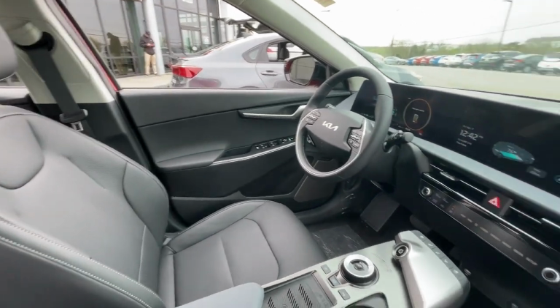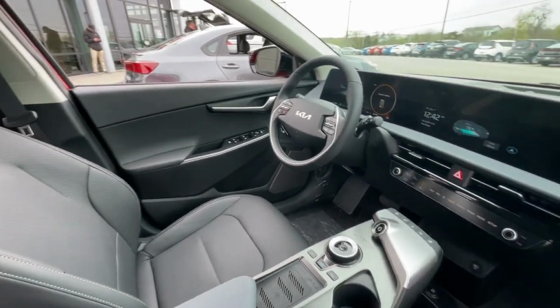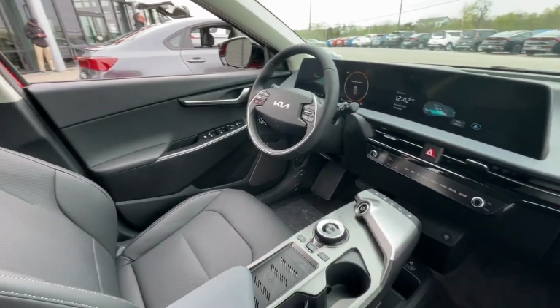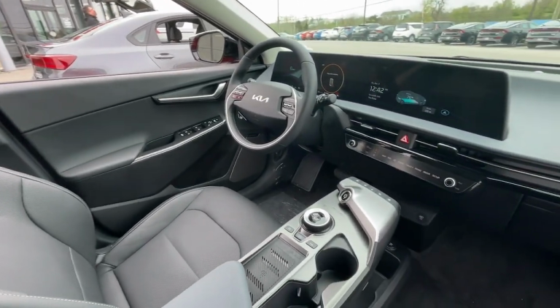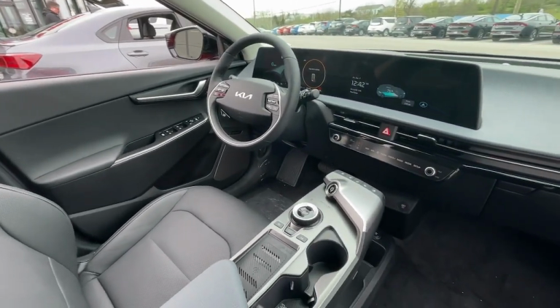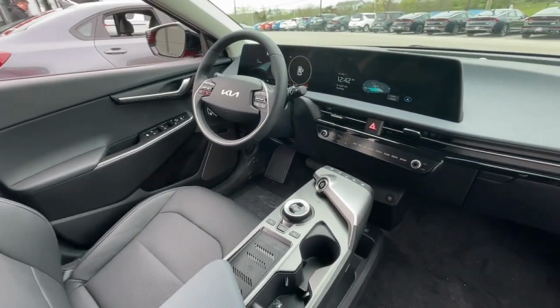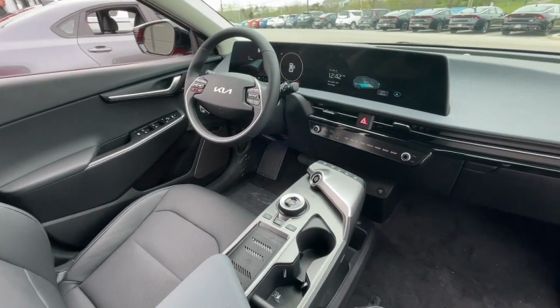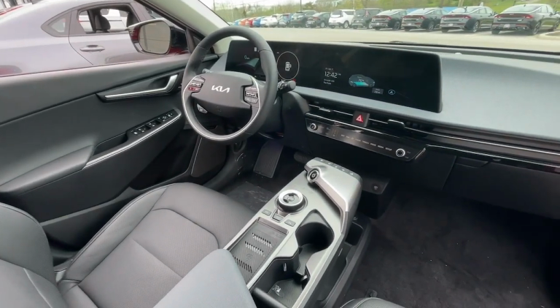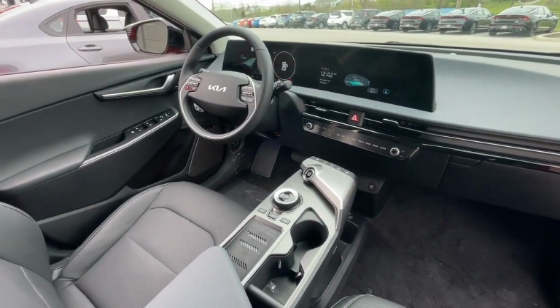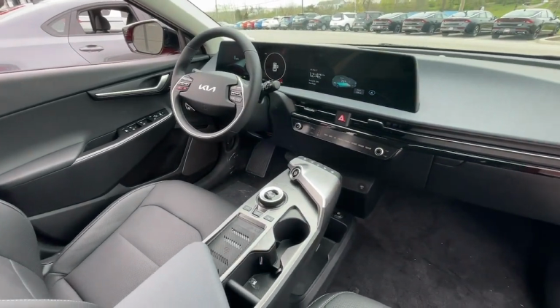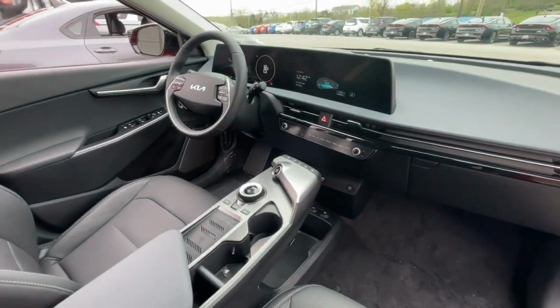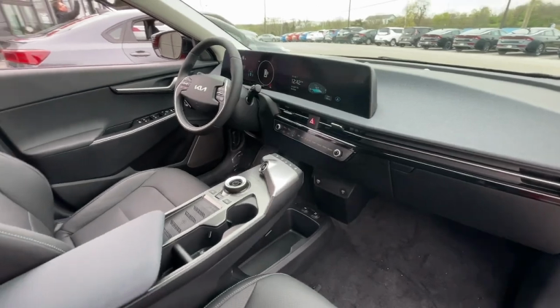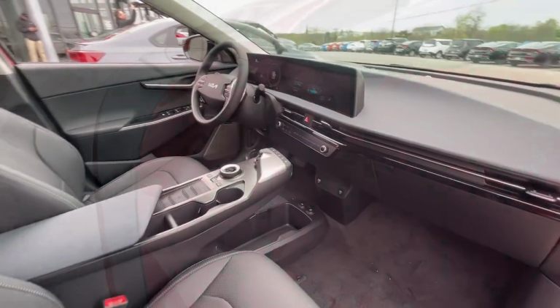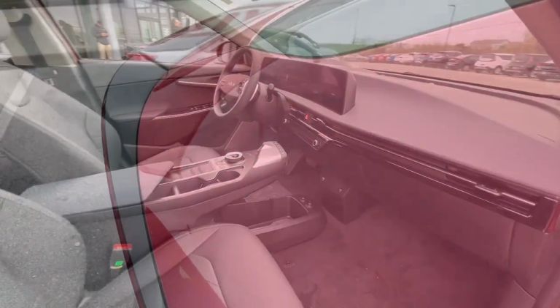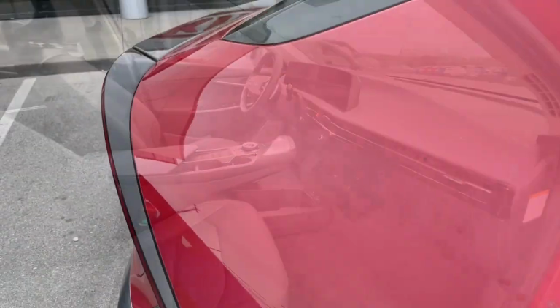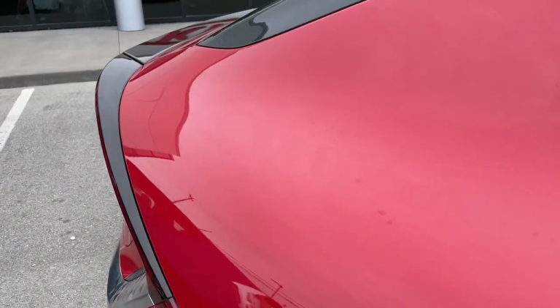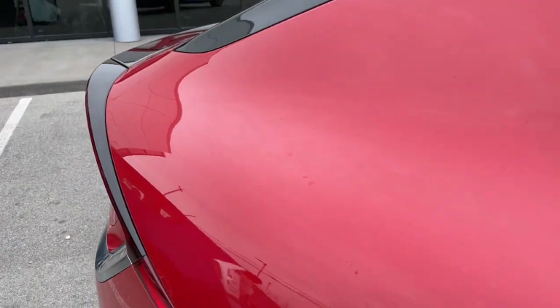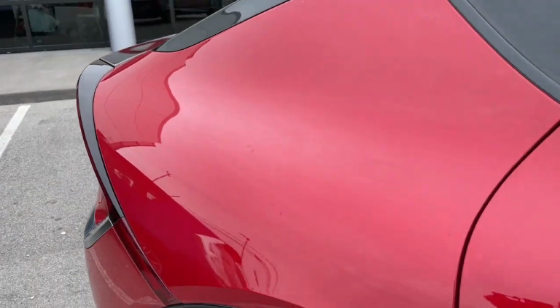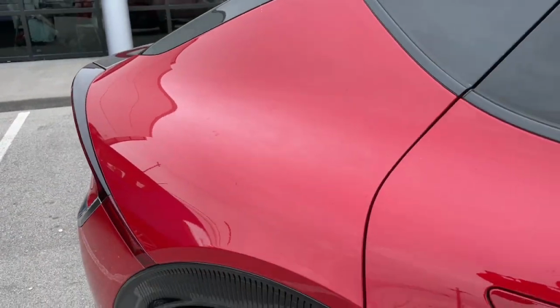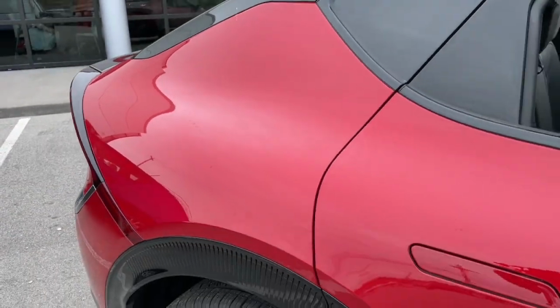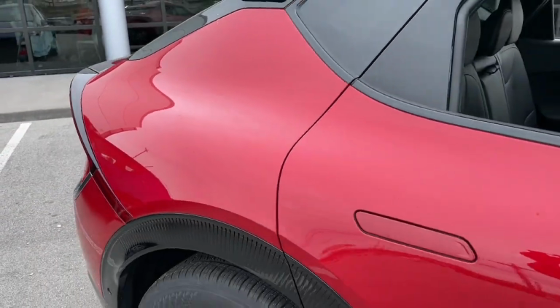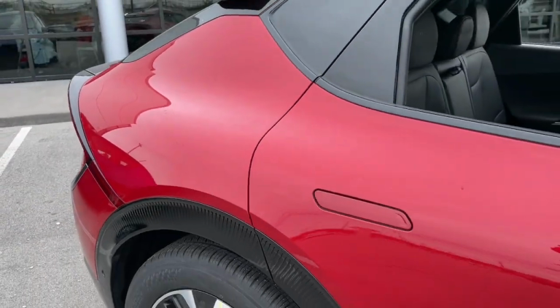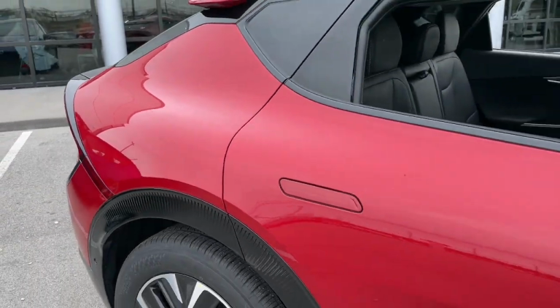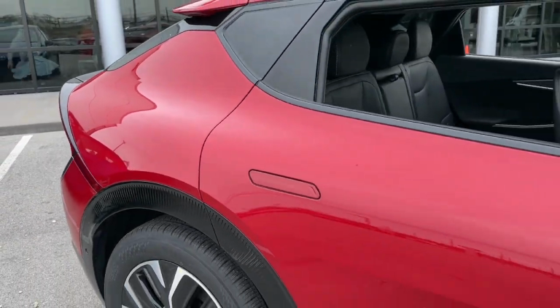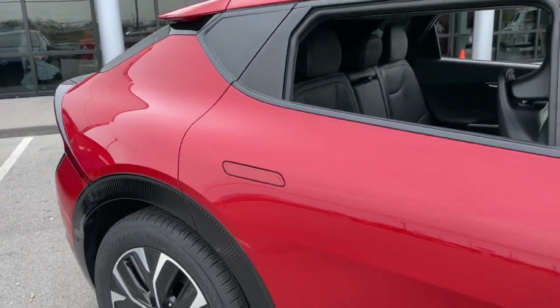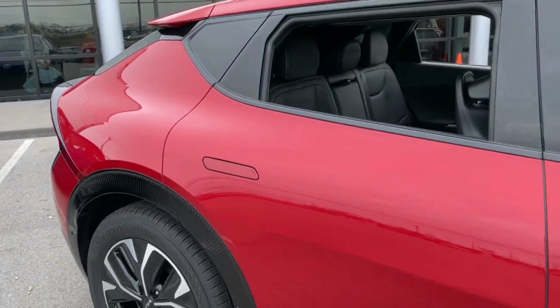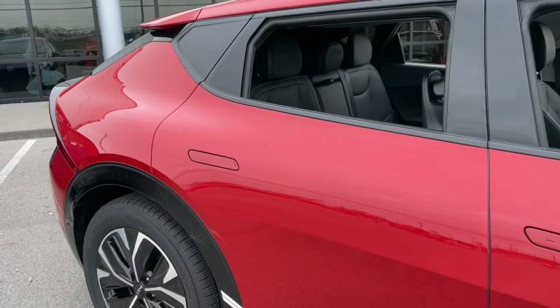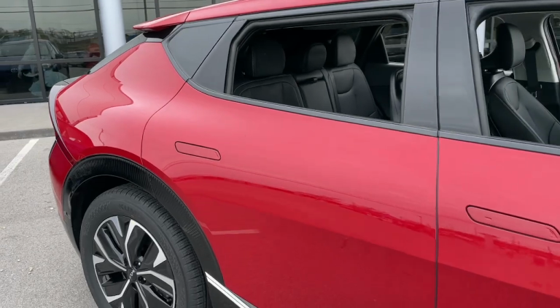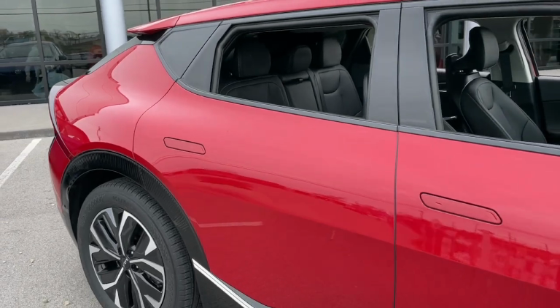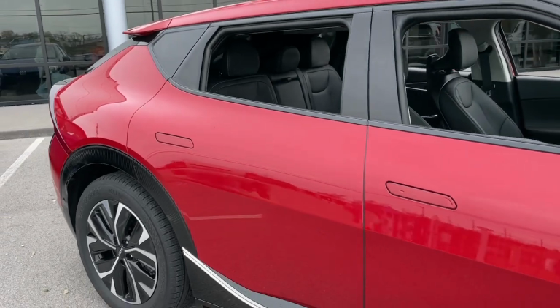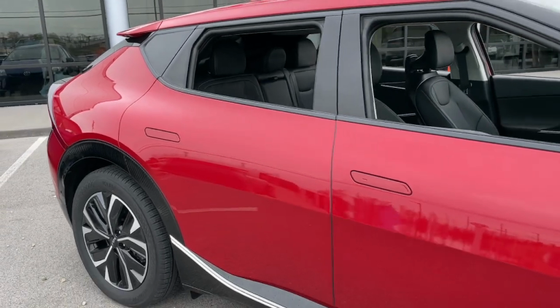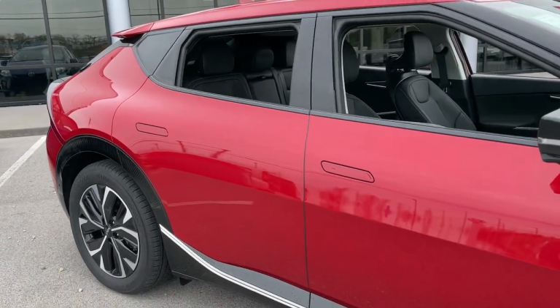Upscale comfort meets future-focused efficiency in this beautifully designed EV6. See for yourself when you take it out for a test drive. Our professional staff looks forward to giving you excellent service.